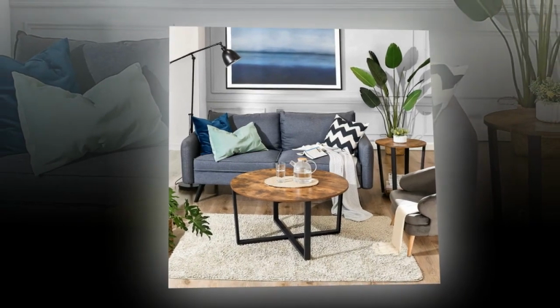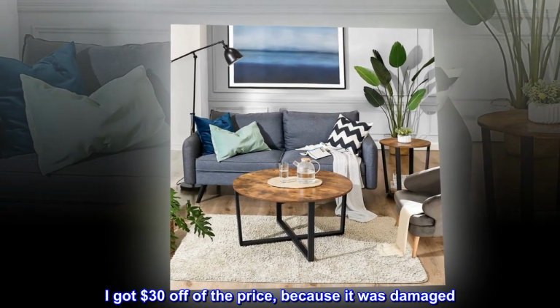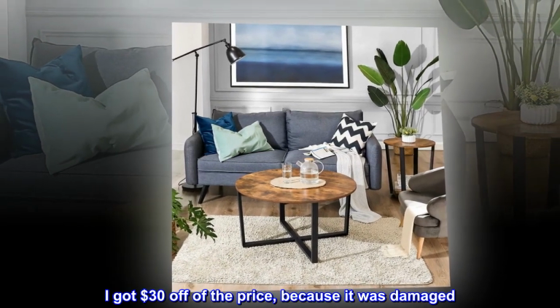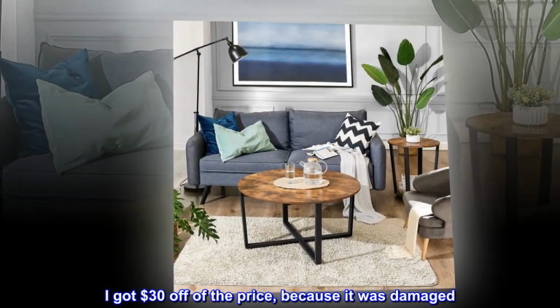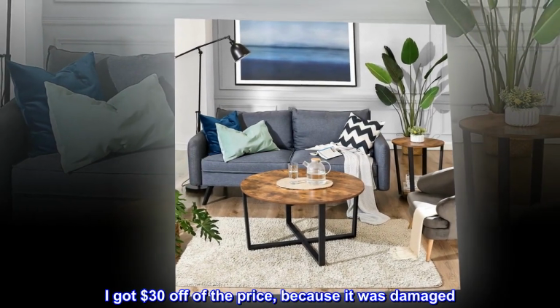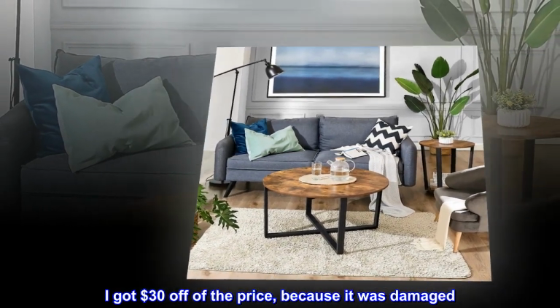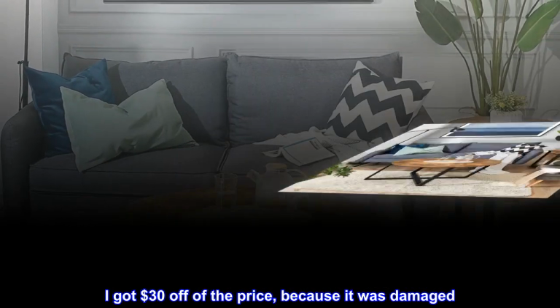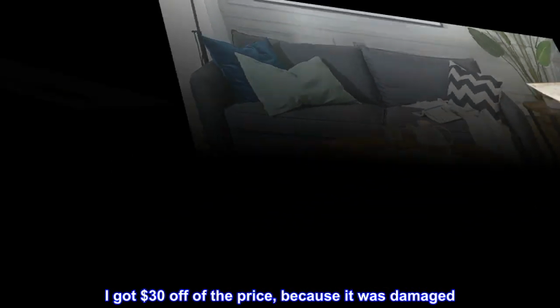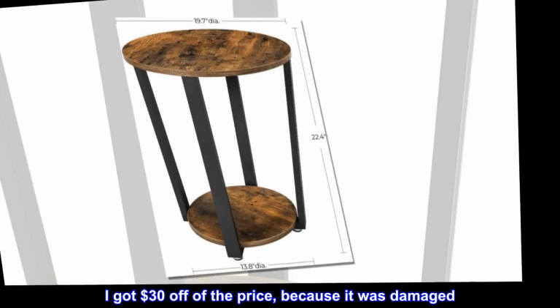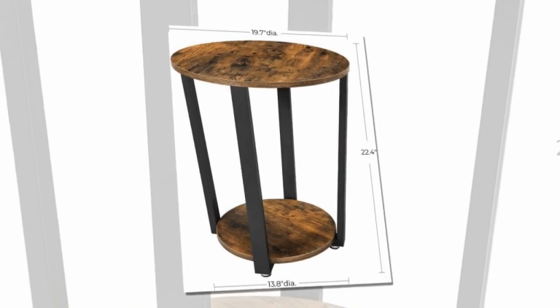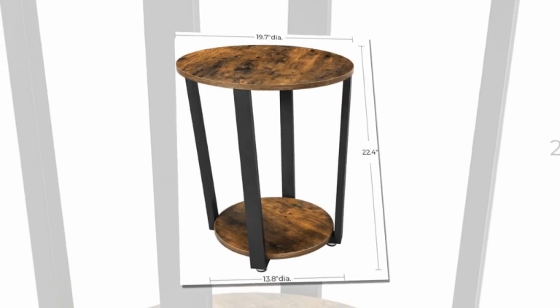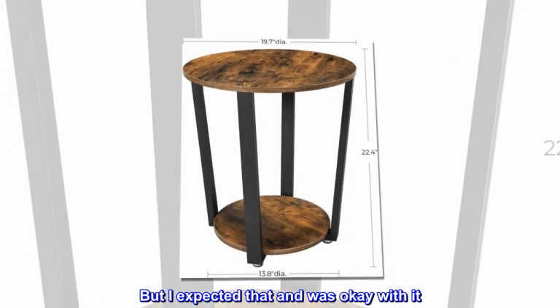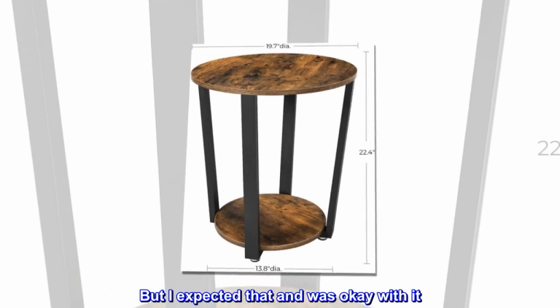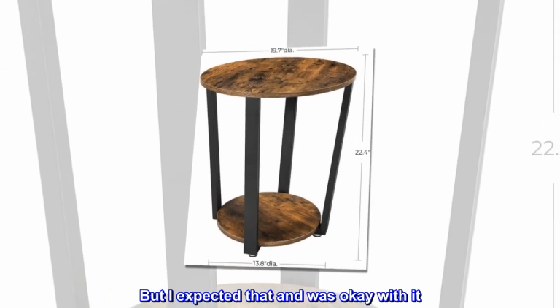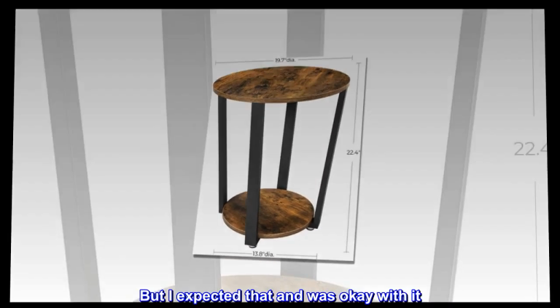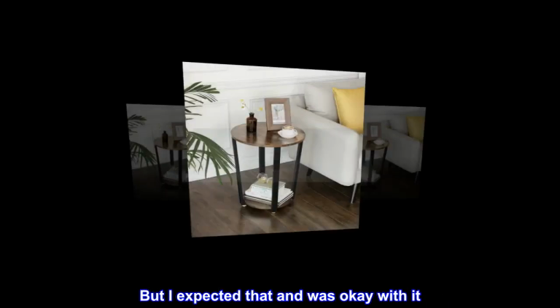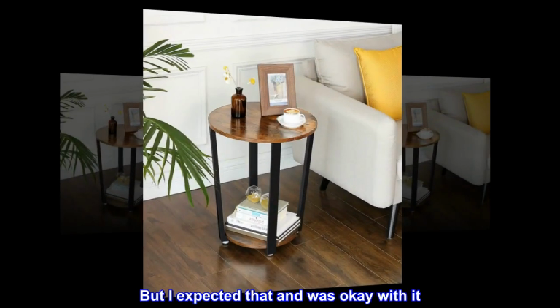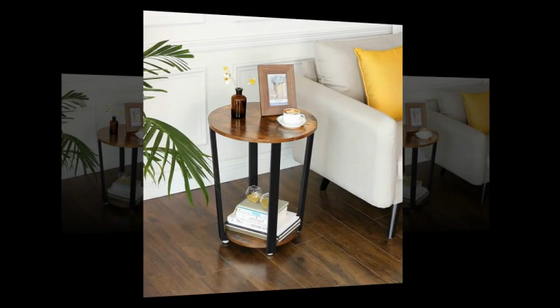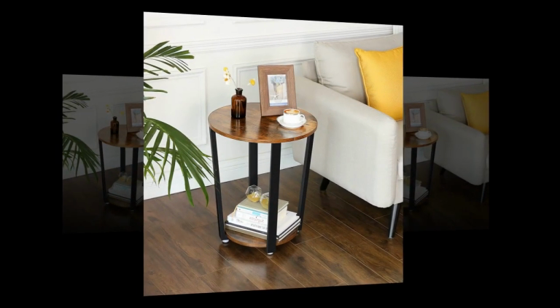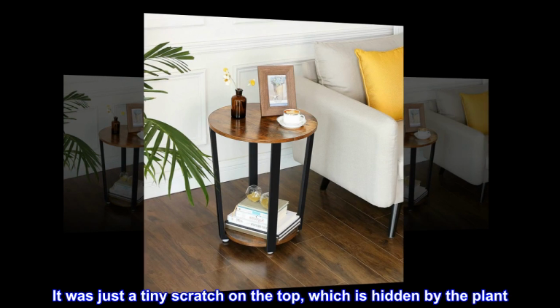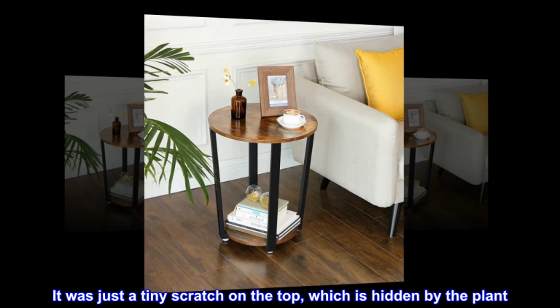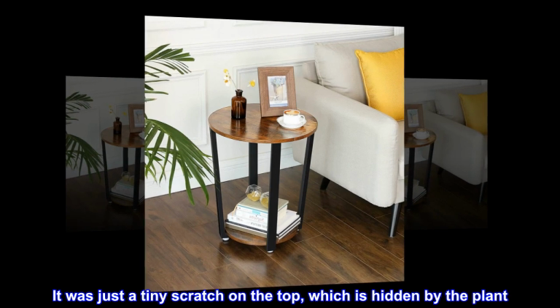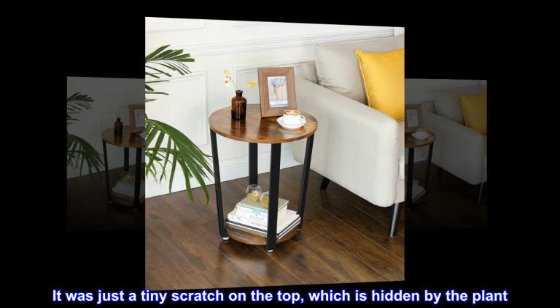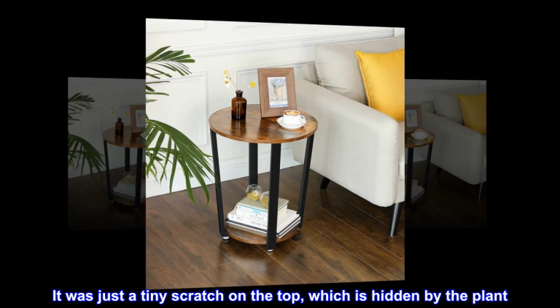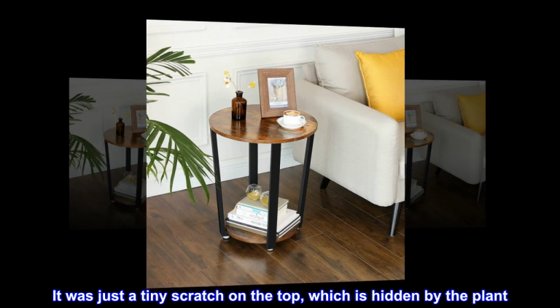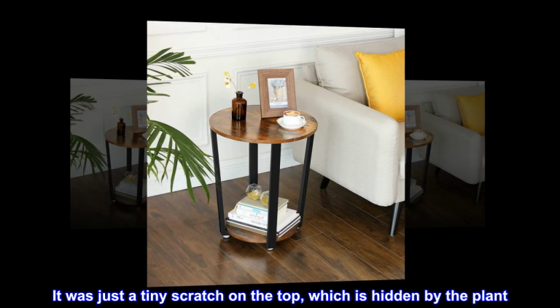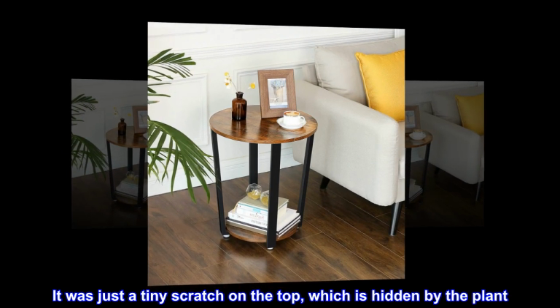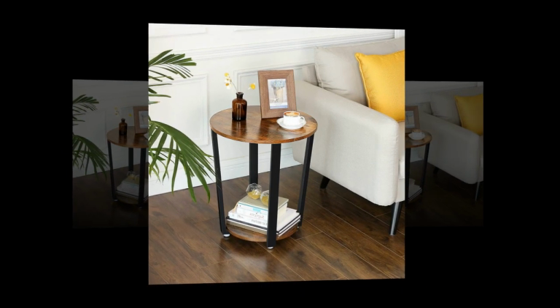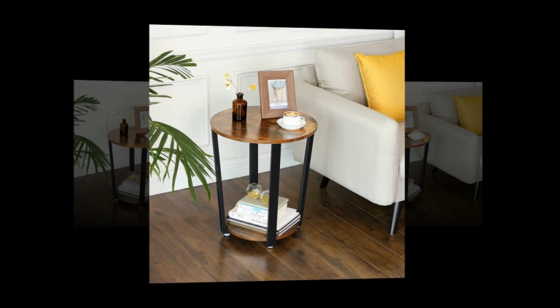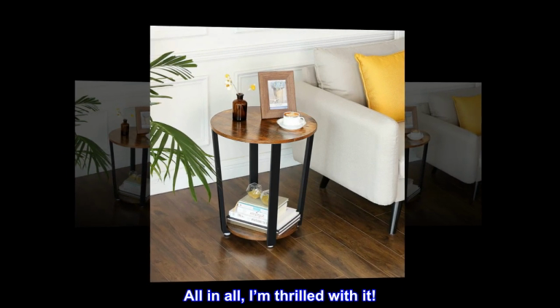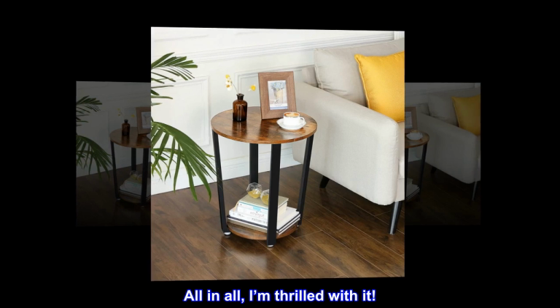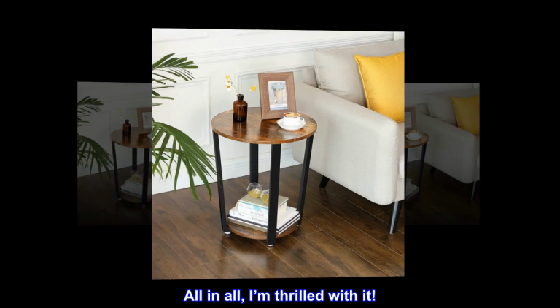I got $30 off of the price because it was damaged. But I expected that and was okay with it. It was just a tiny scratch on the top, which is hidden by the plant. All in all, I'm thrilled with it.